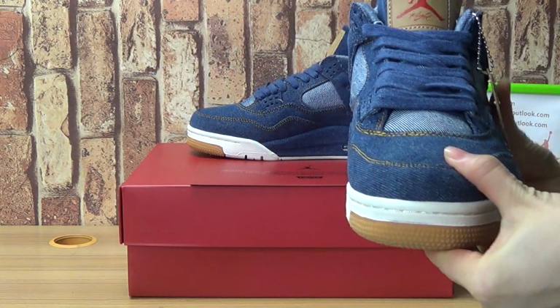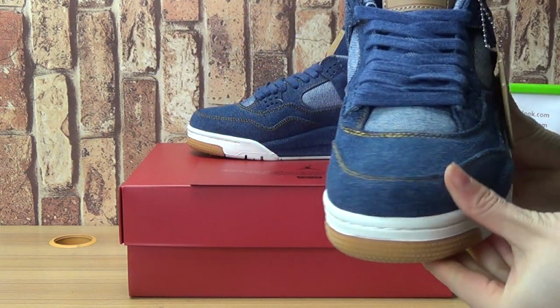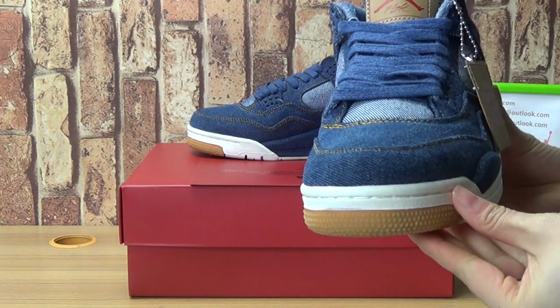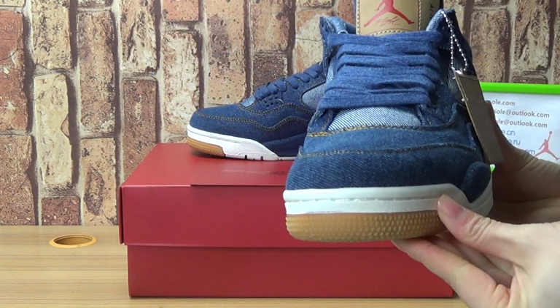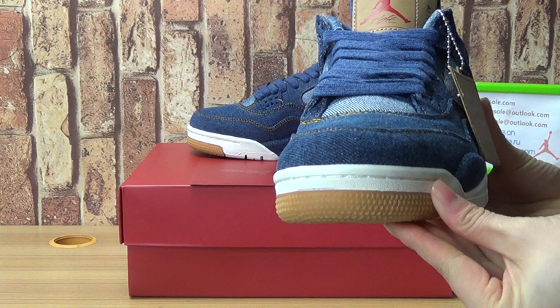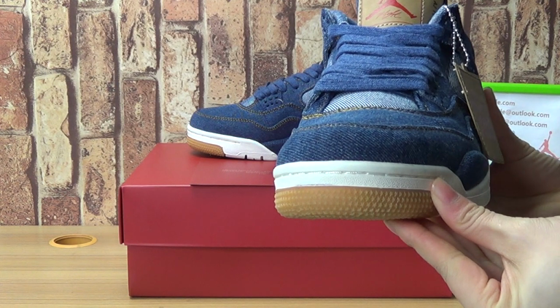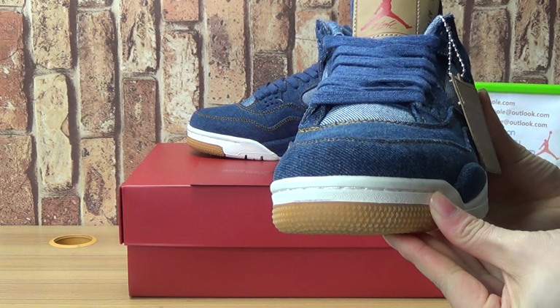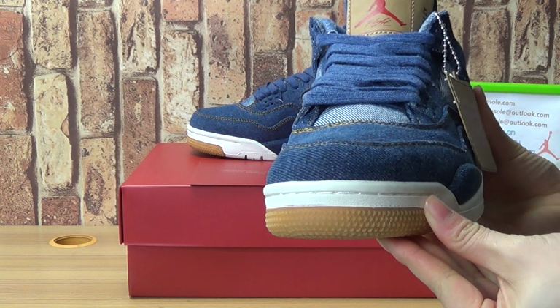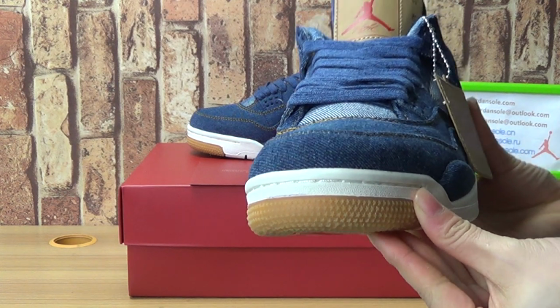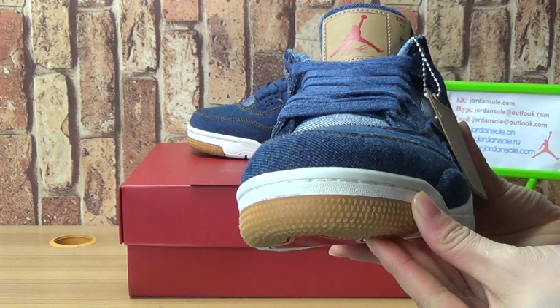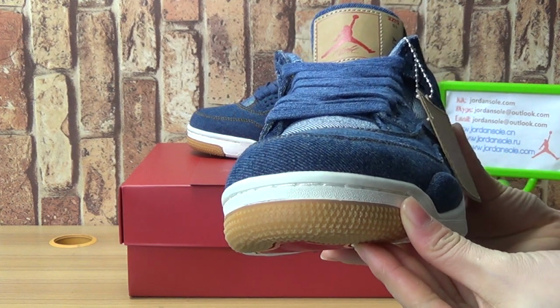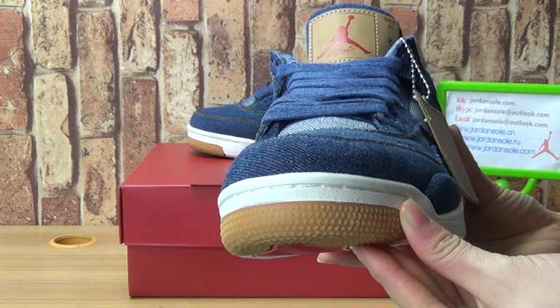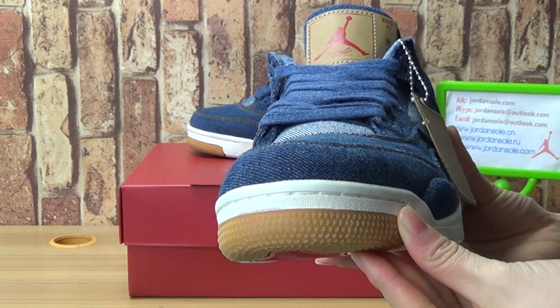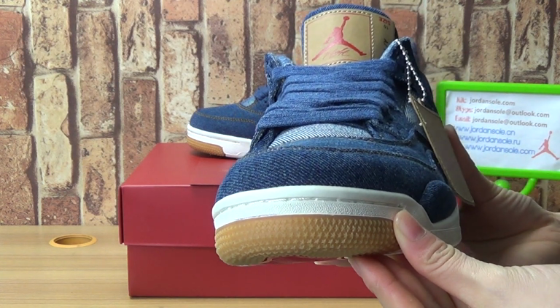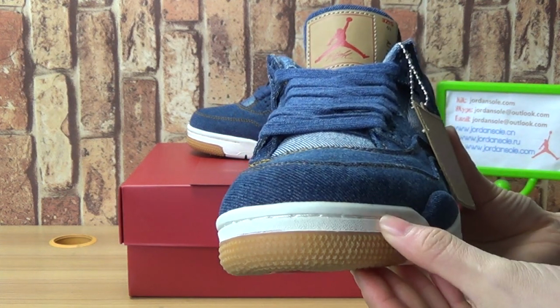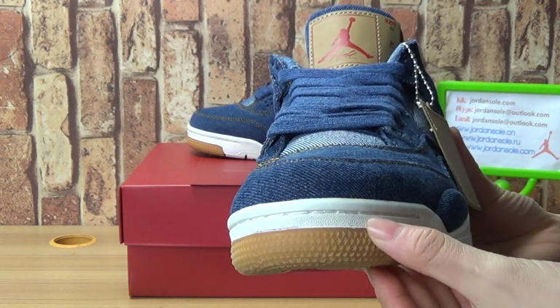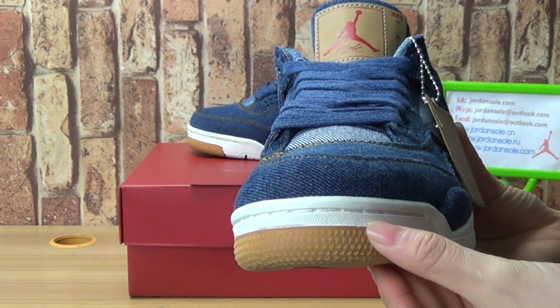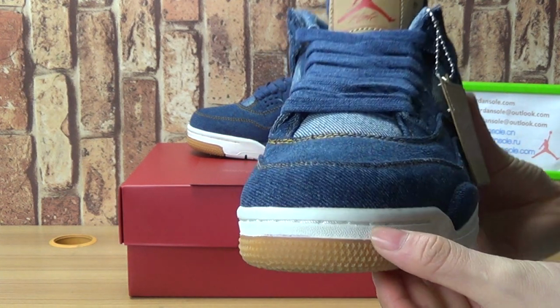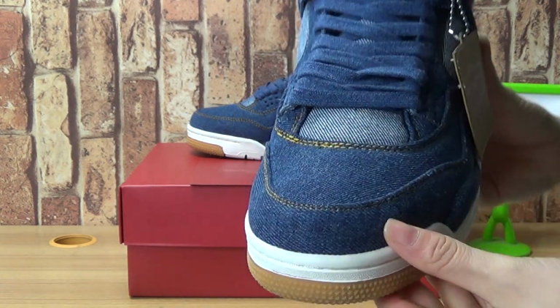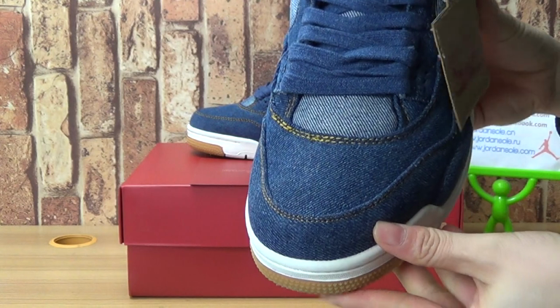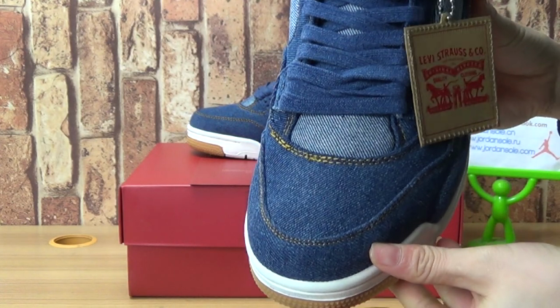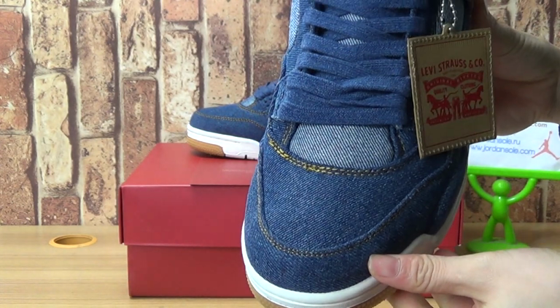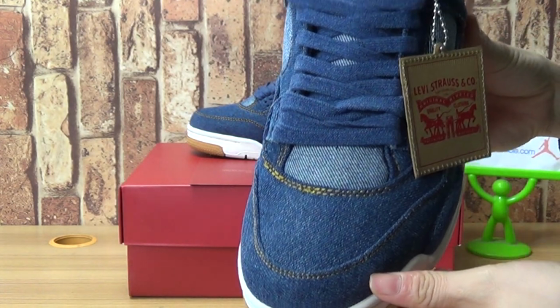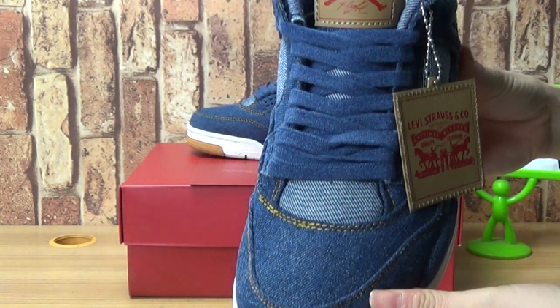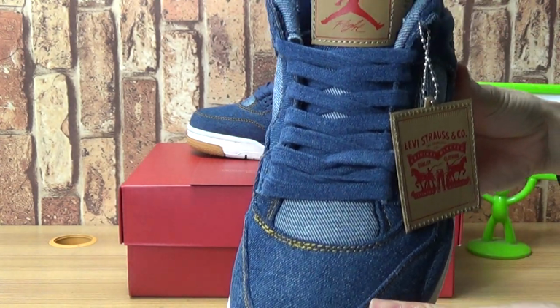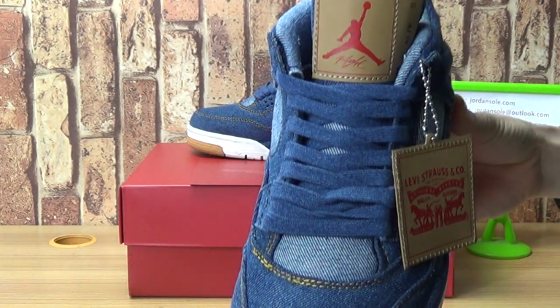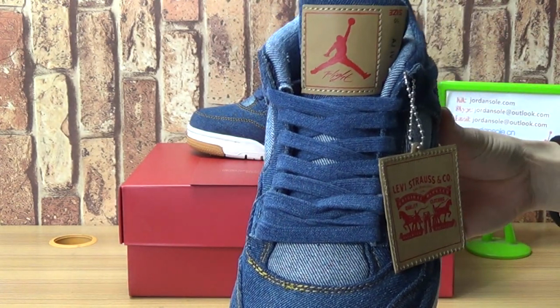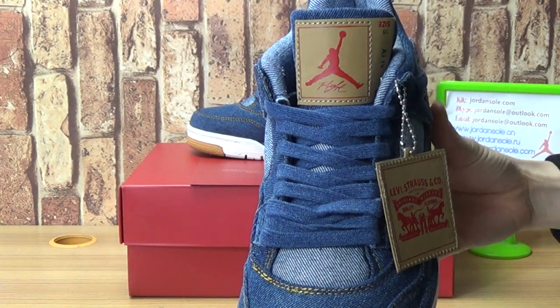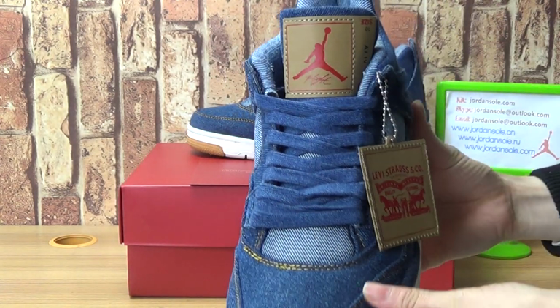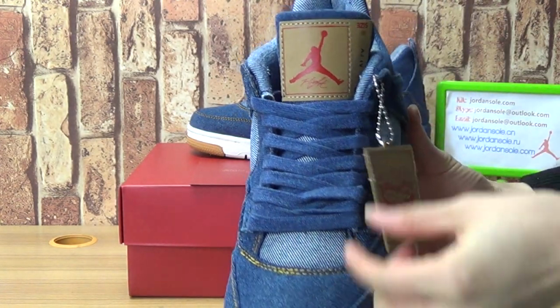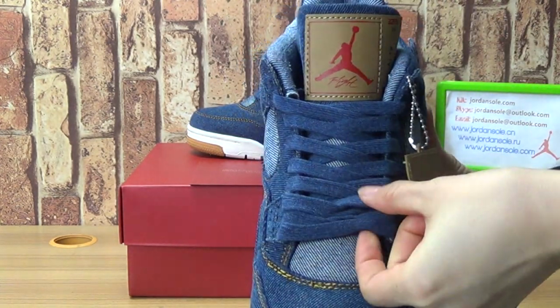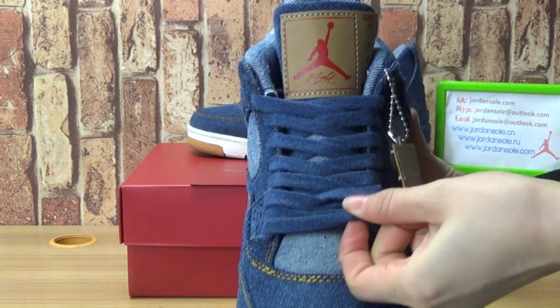Have a look at this pair of shoes. They come with this kind of design.